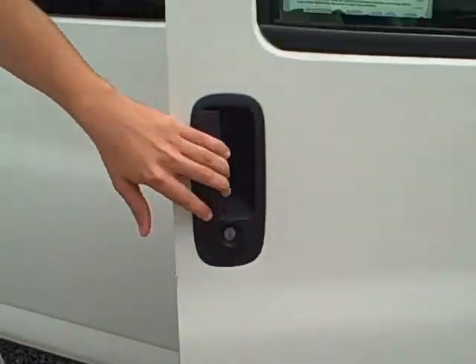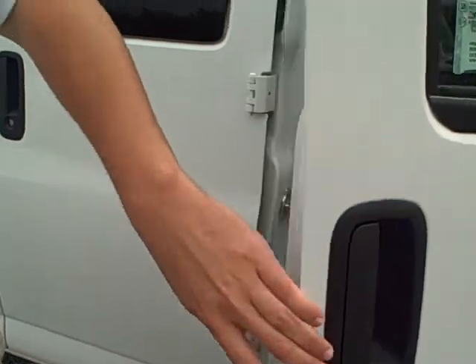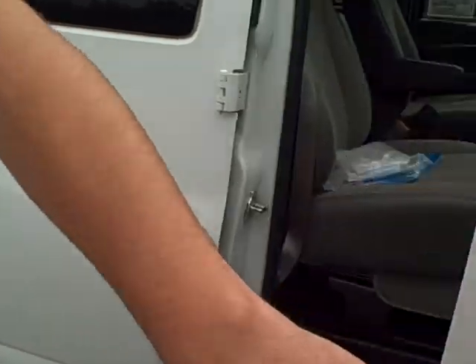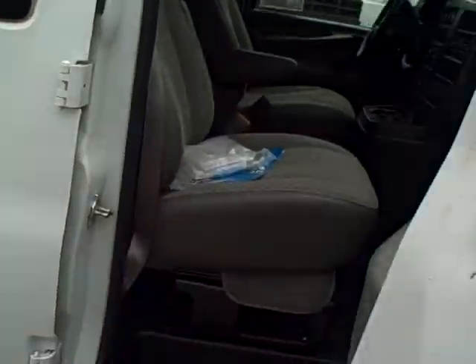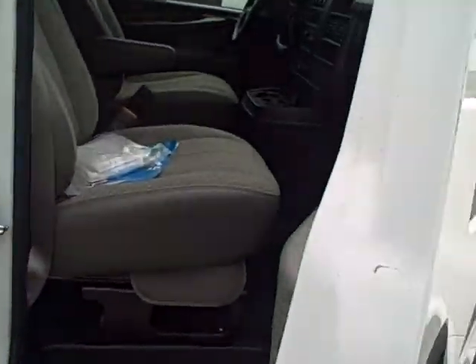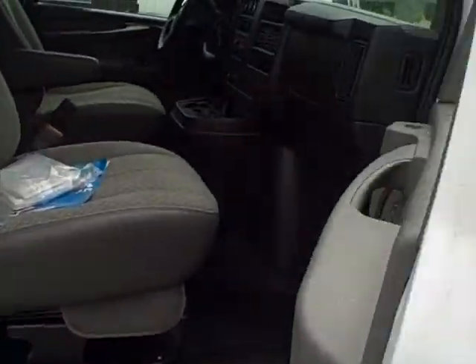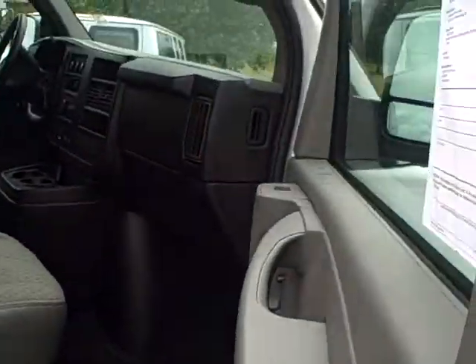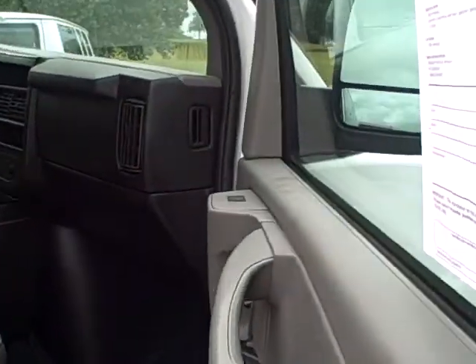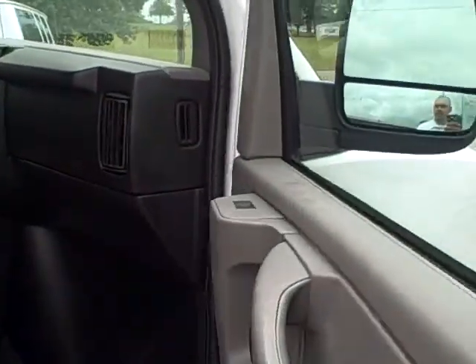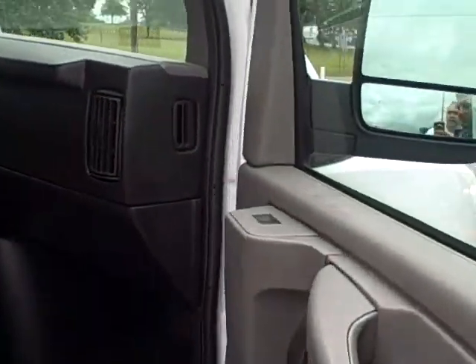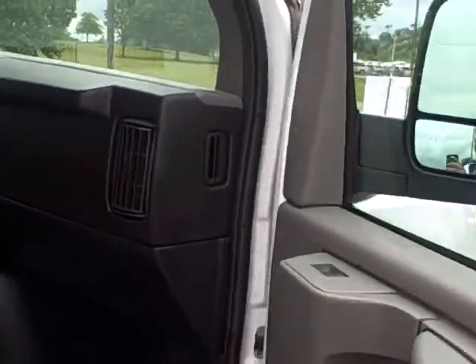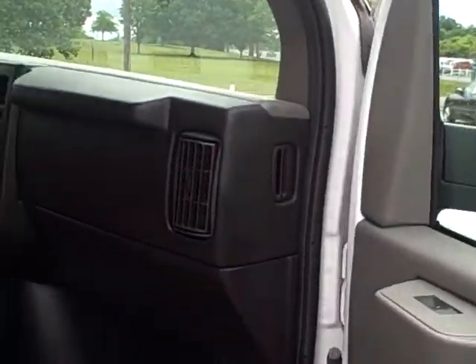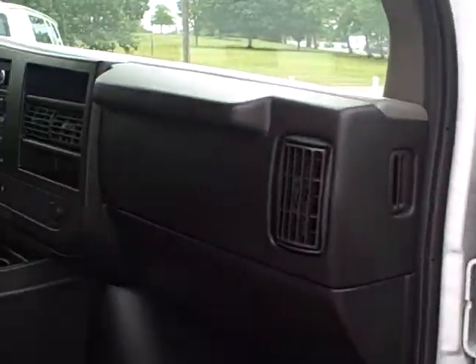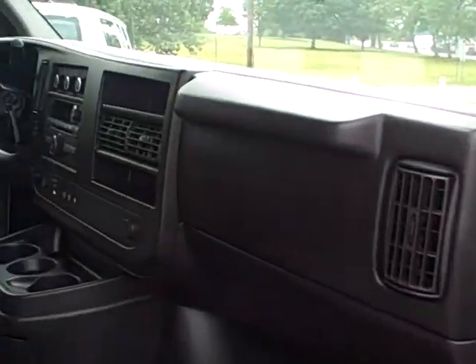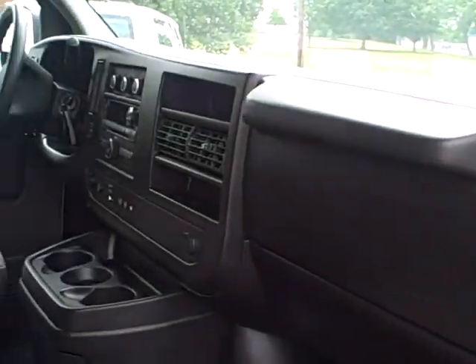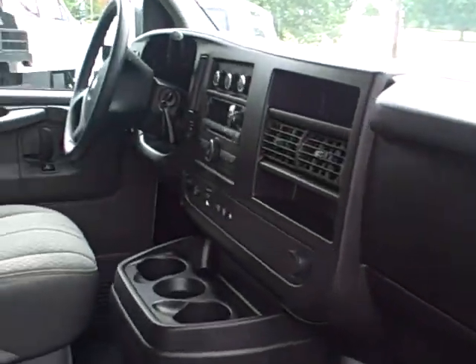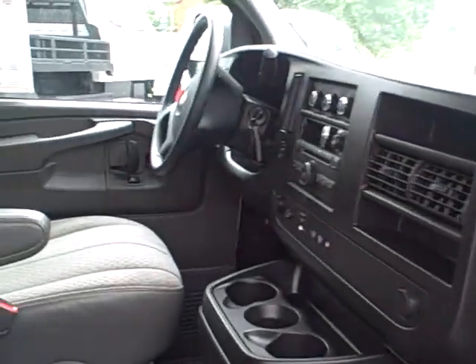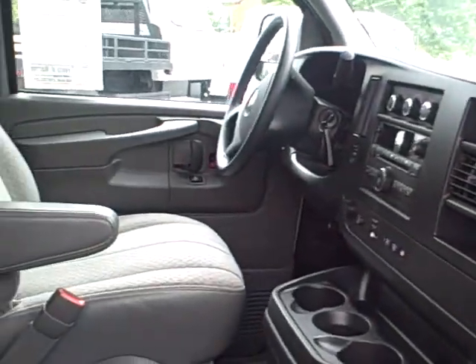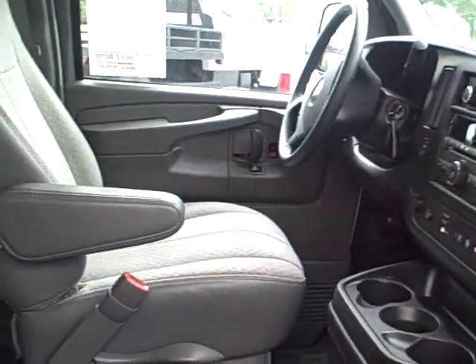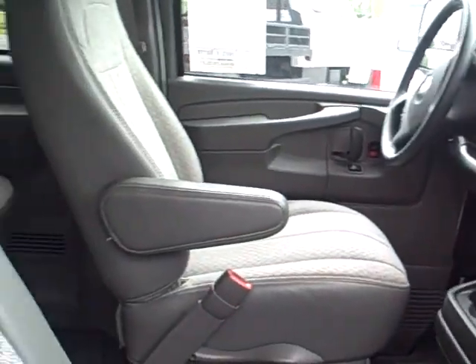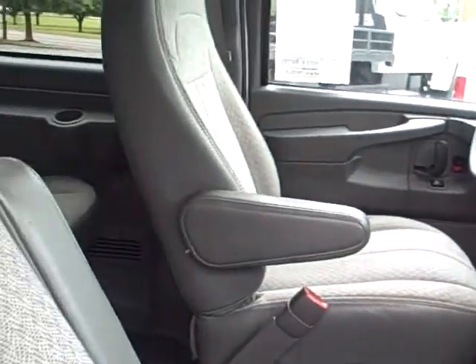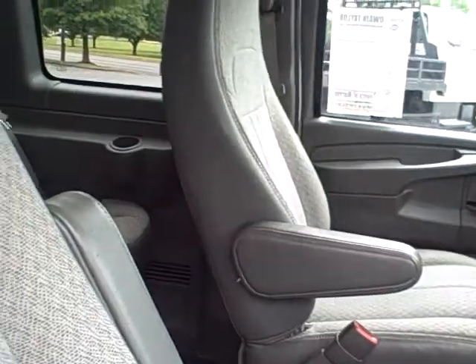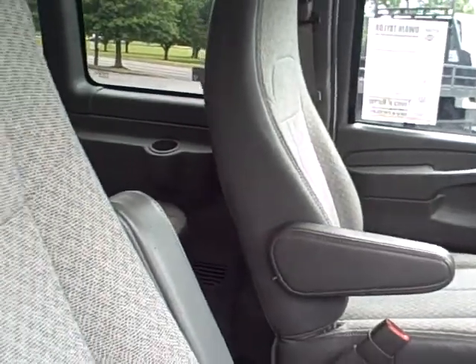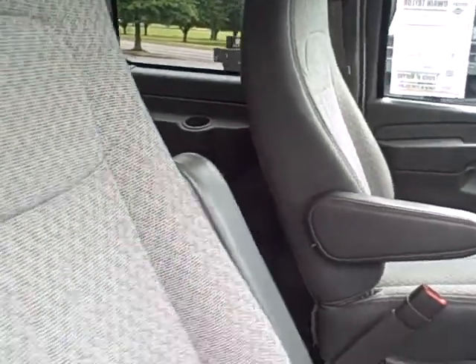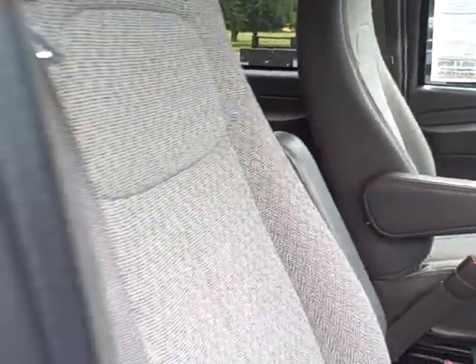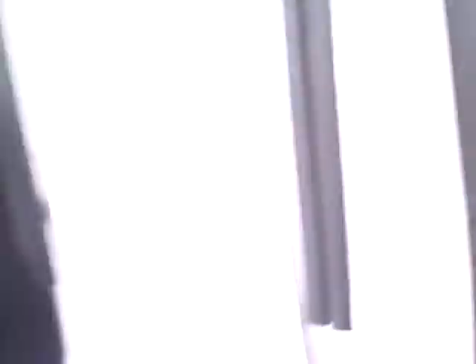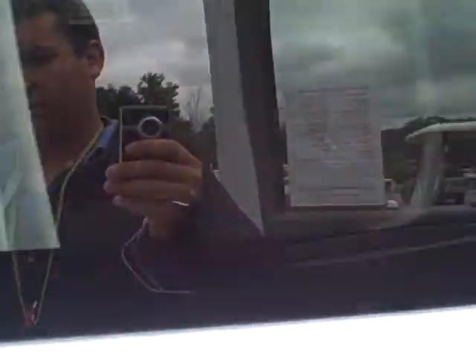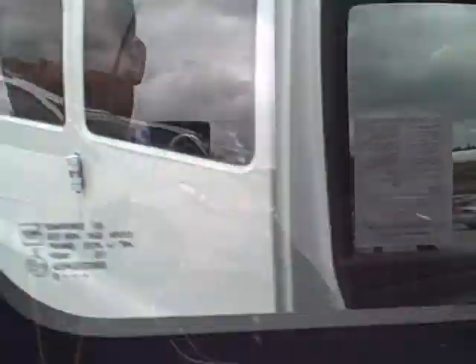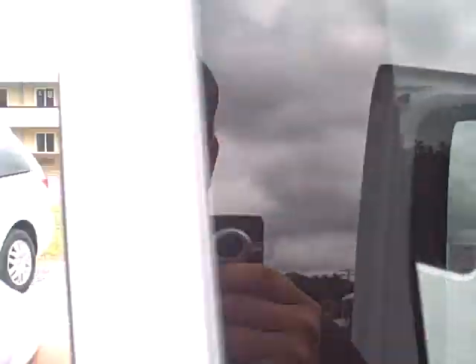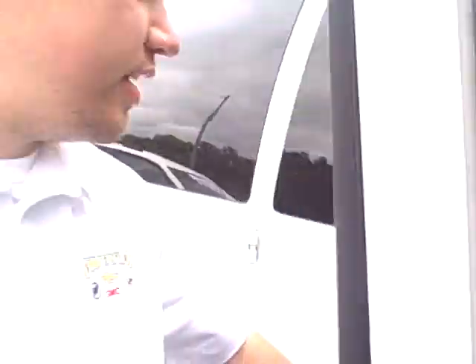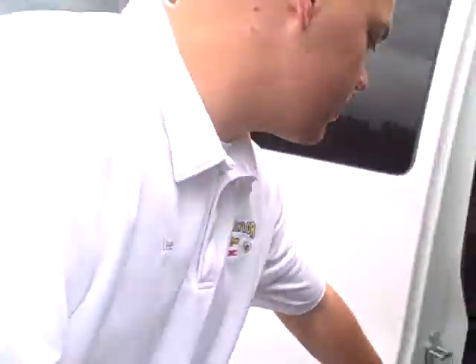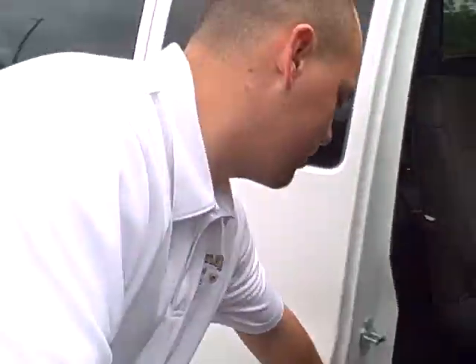Take a look on the inside here, we've got the cloth interior. This thing runs 25,000 miles. You can tell because this thing is clean as a whistle.